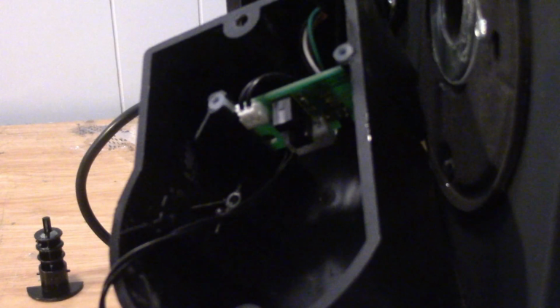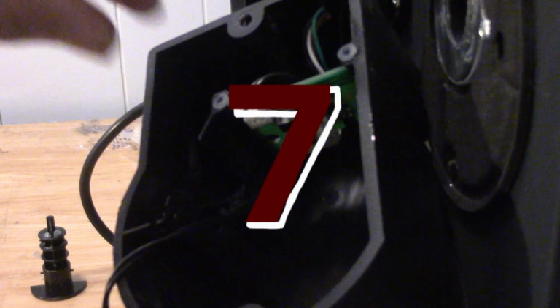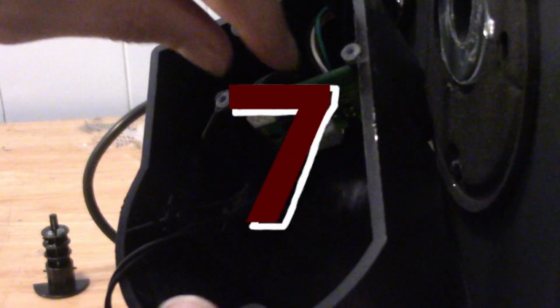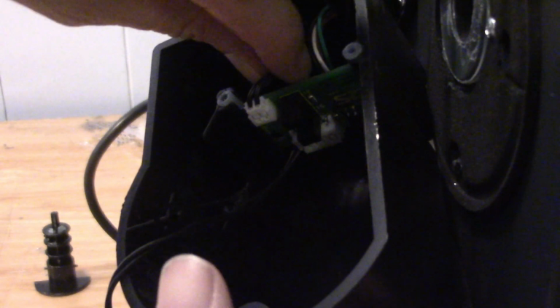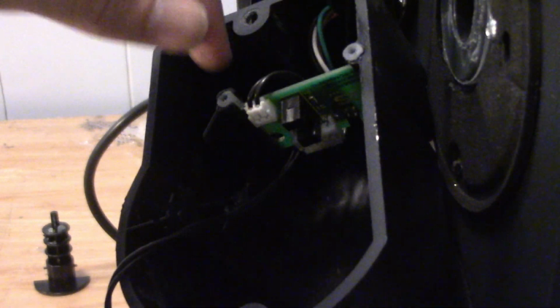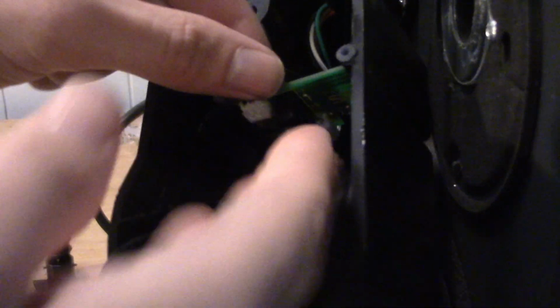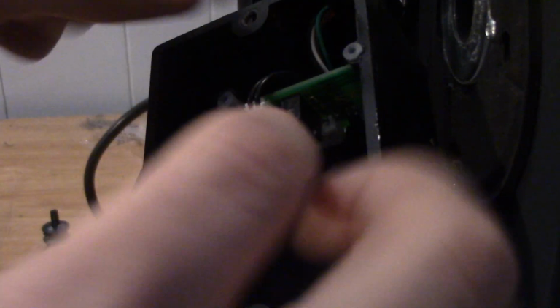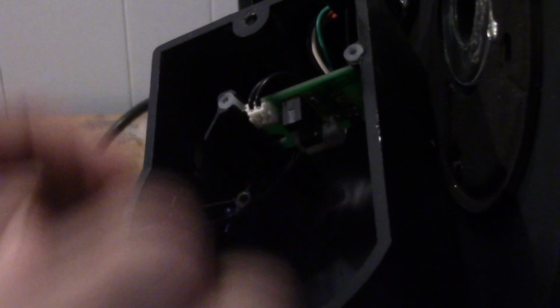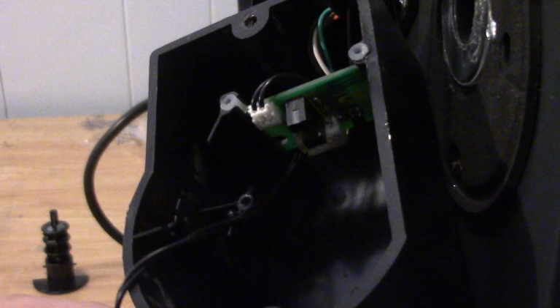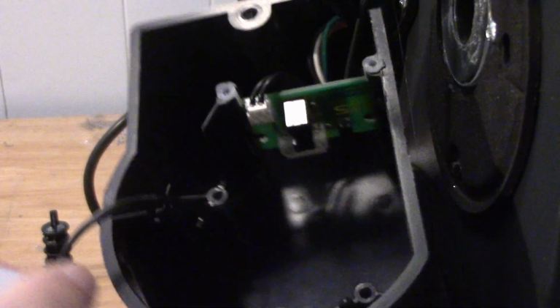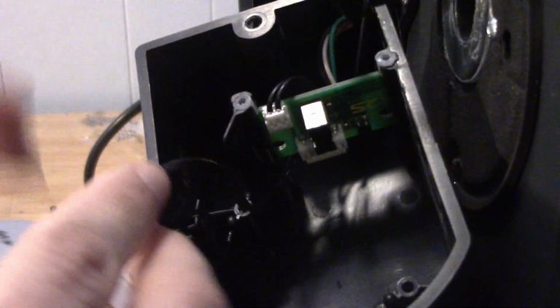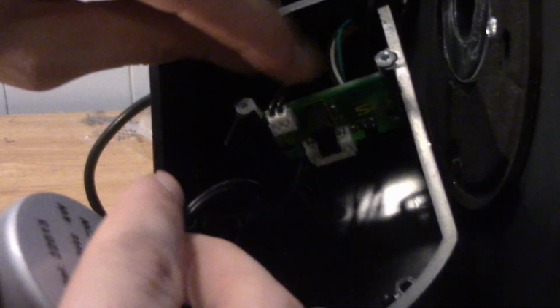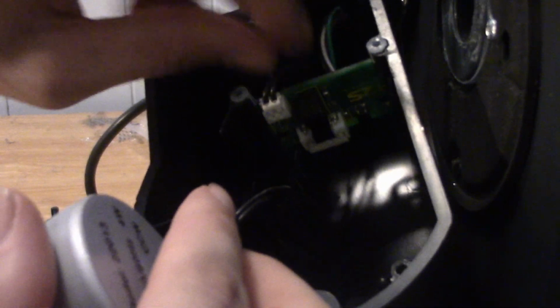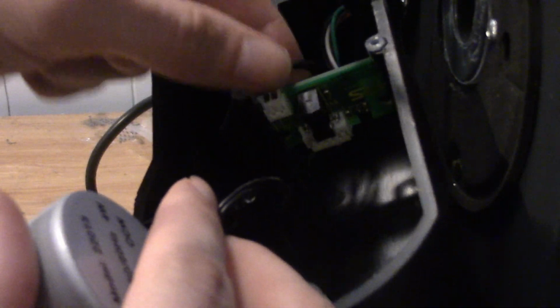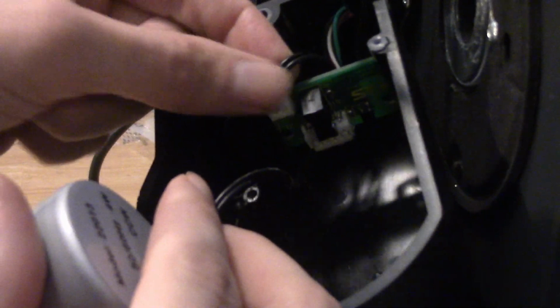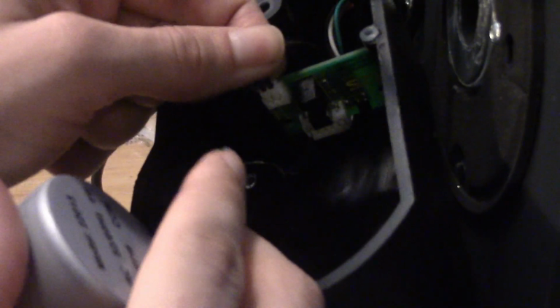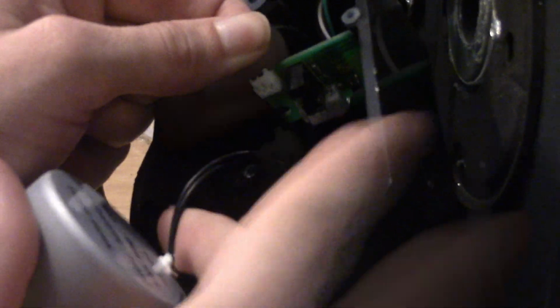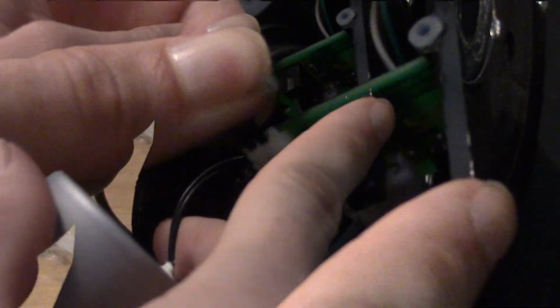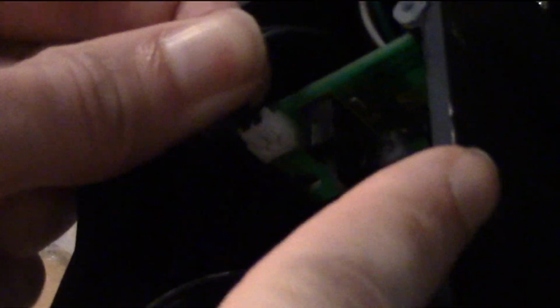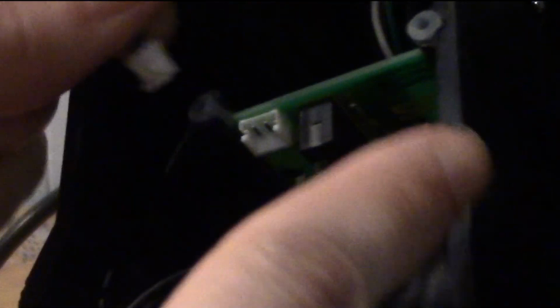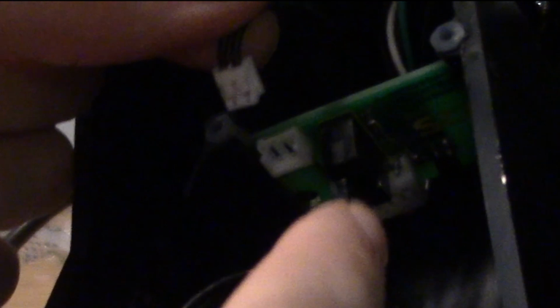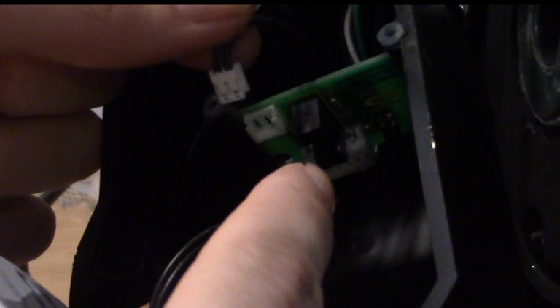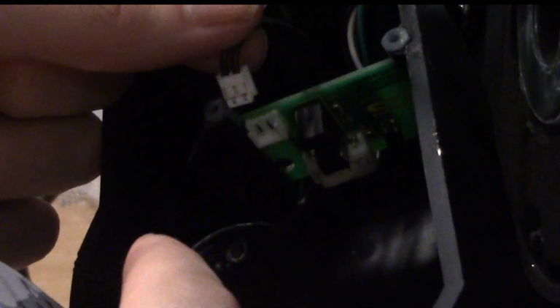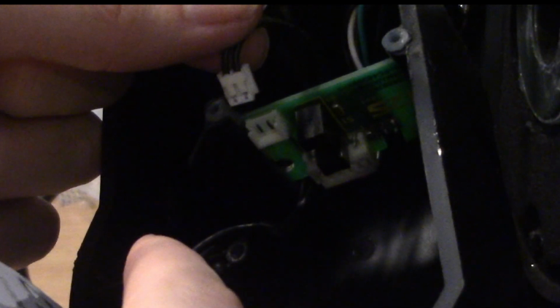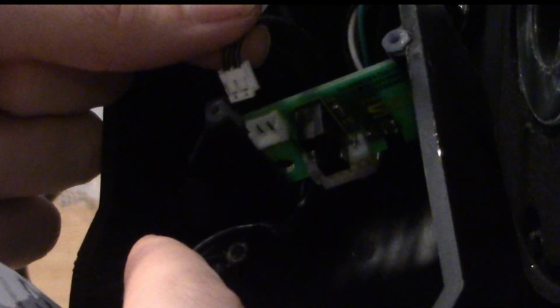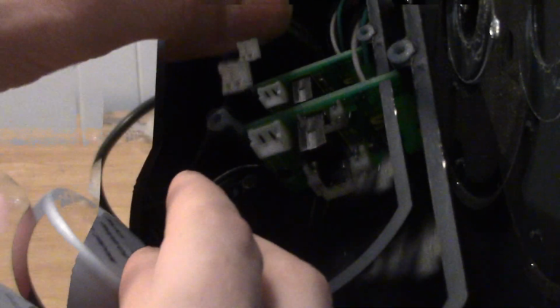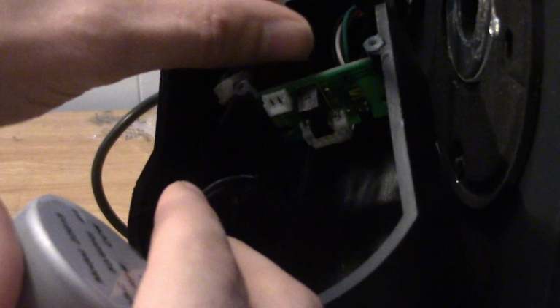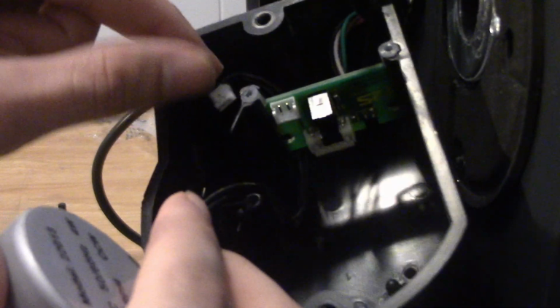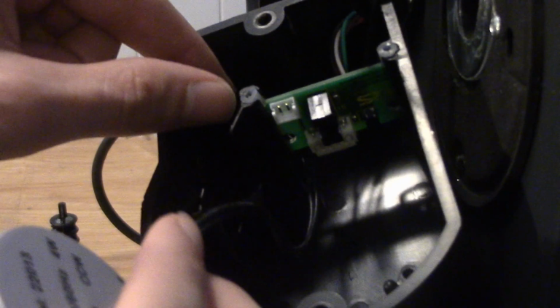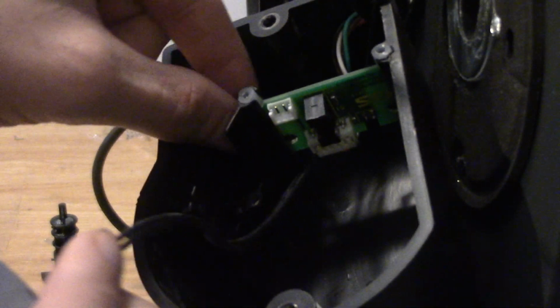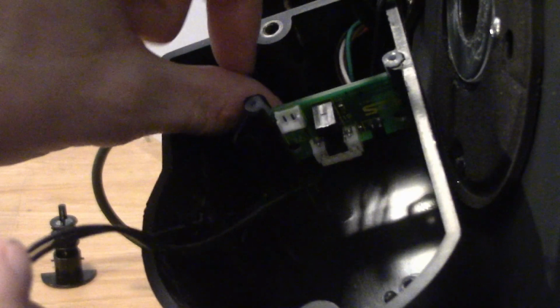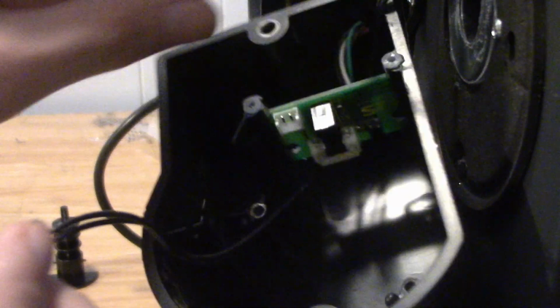Step 7: Disconnect the cable from the damper motor to the electronic board. Apply medium force to disconnect the cable from the board. Navigate the damper motor cable away from the electronic board.